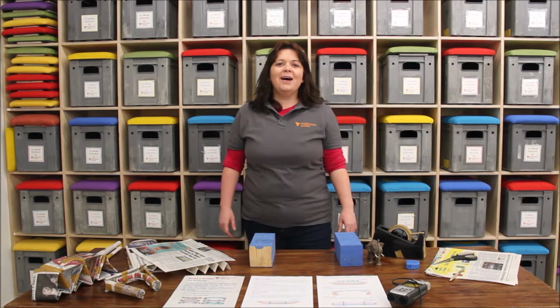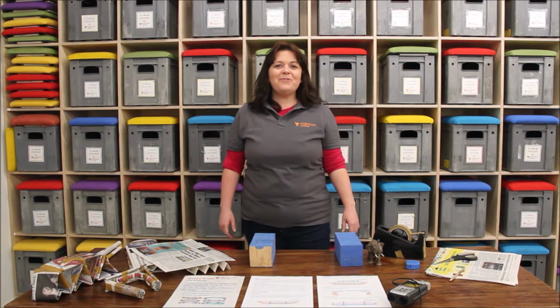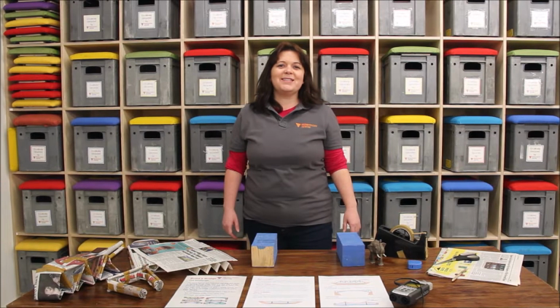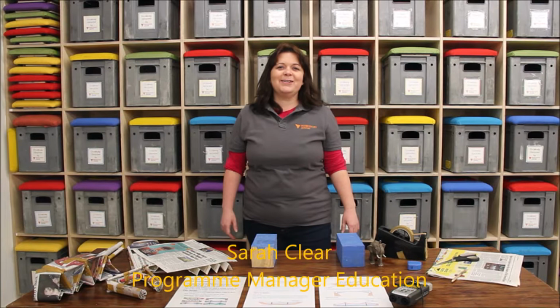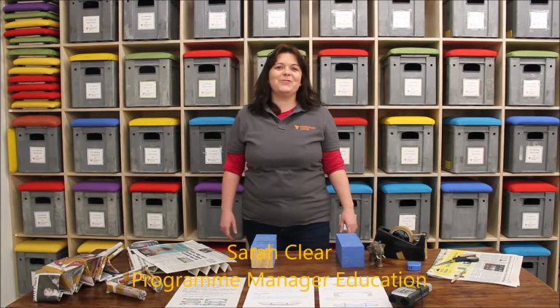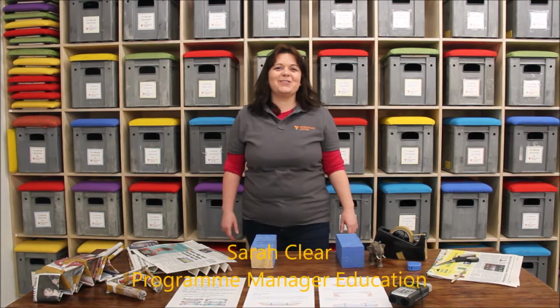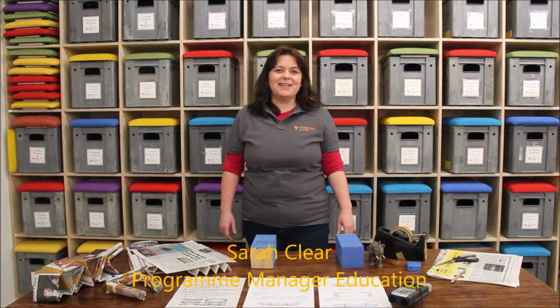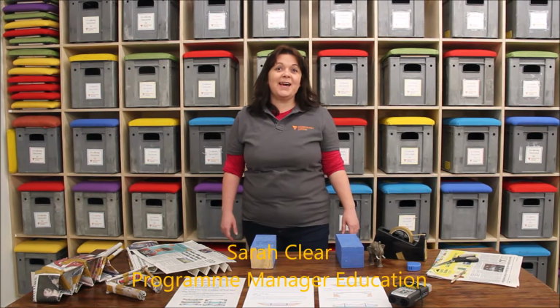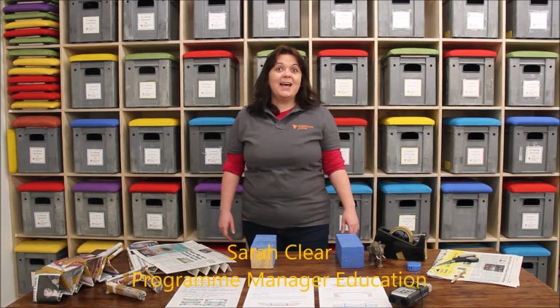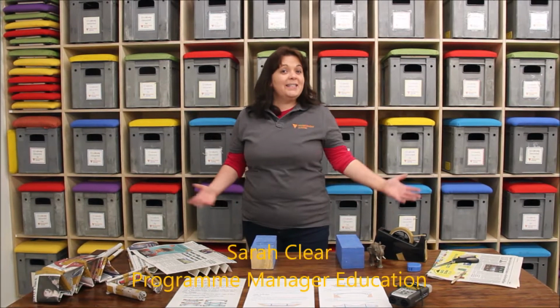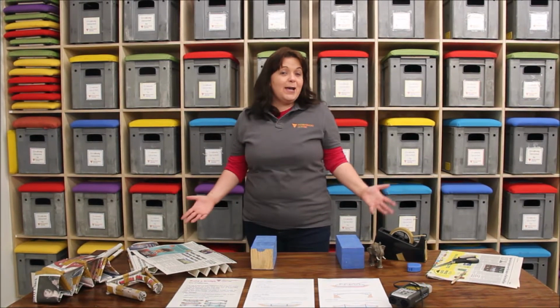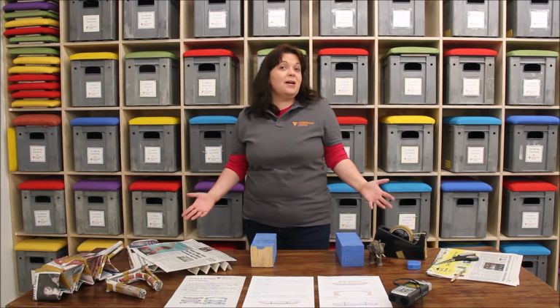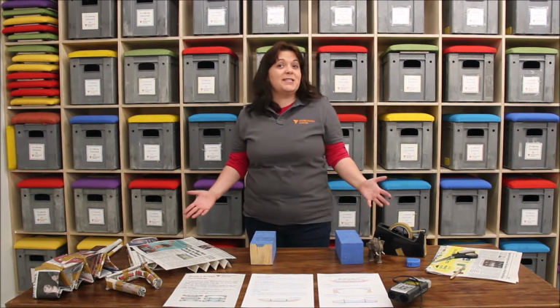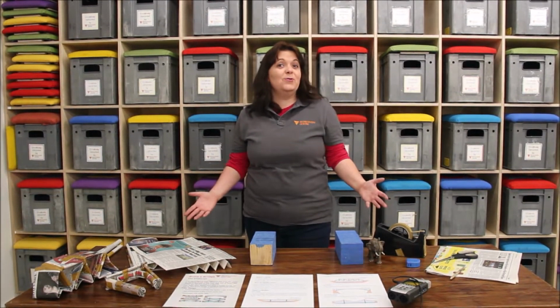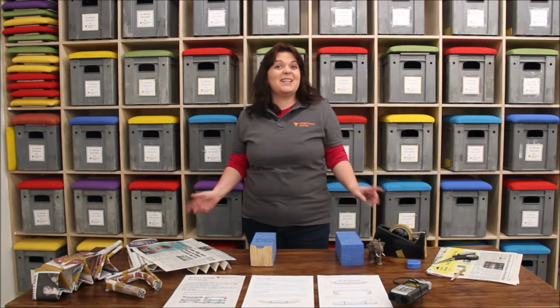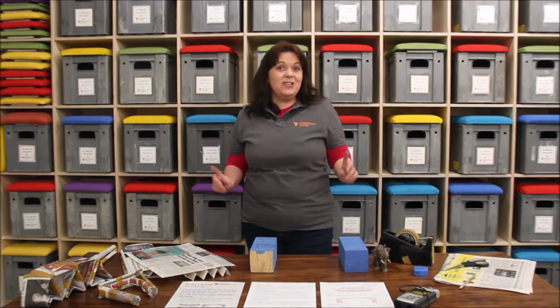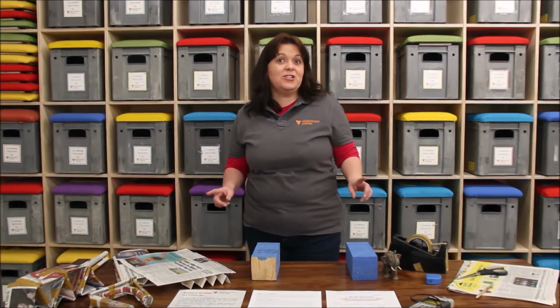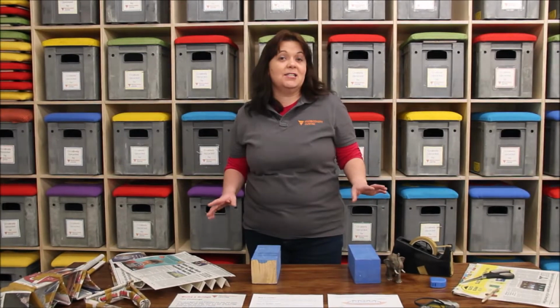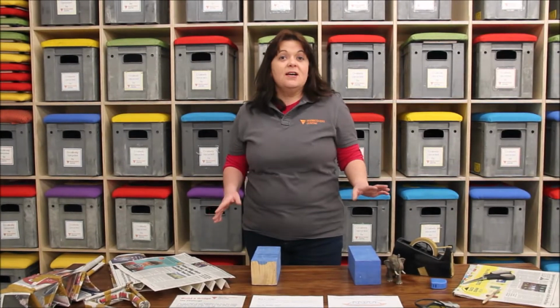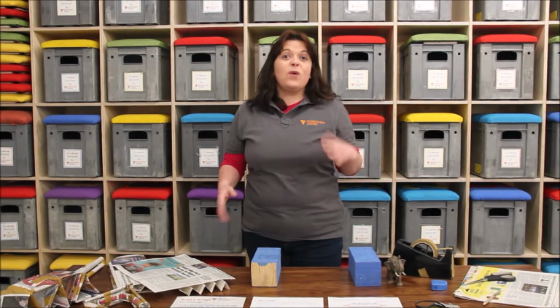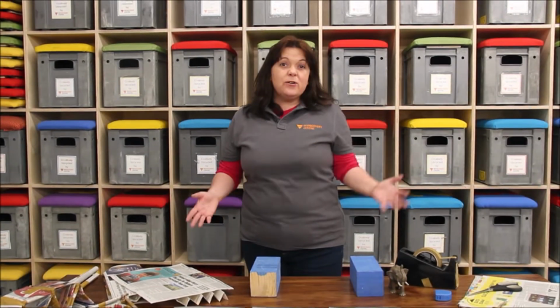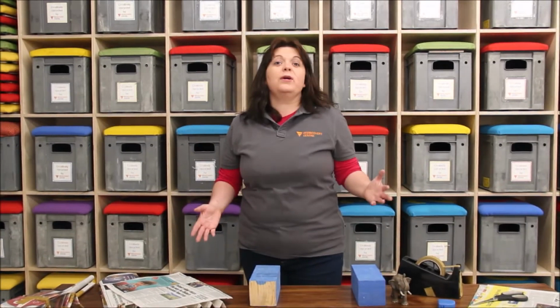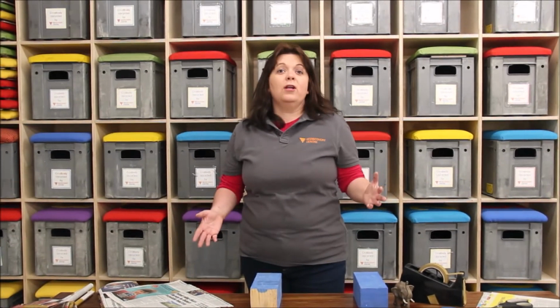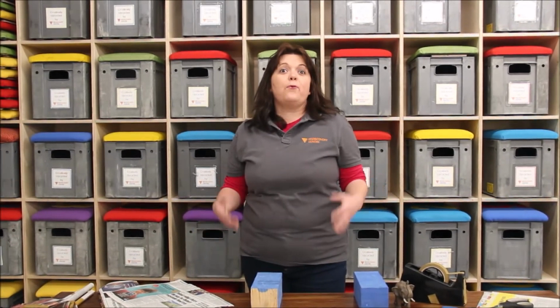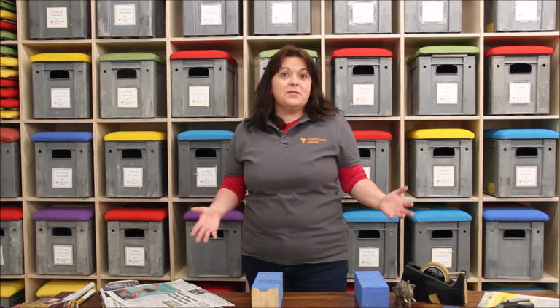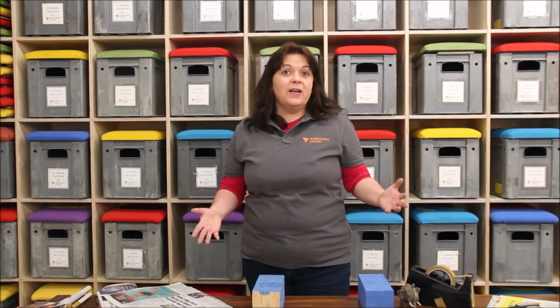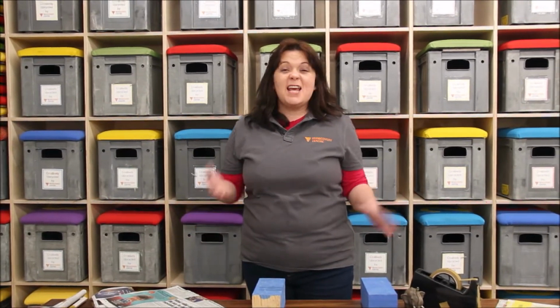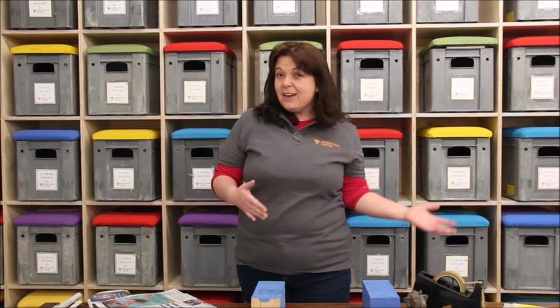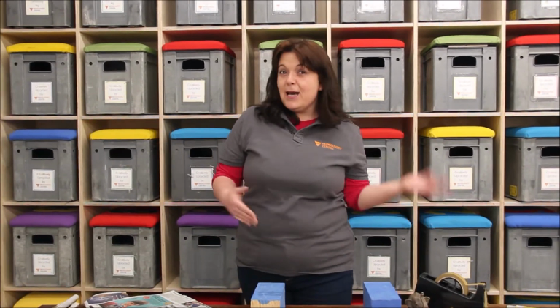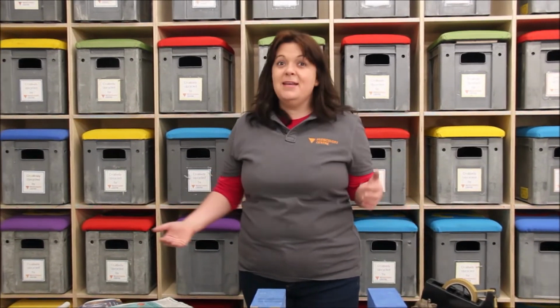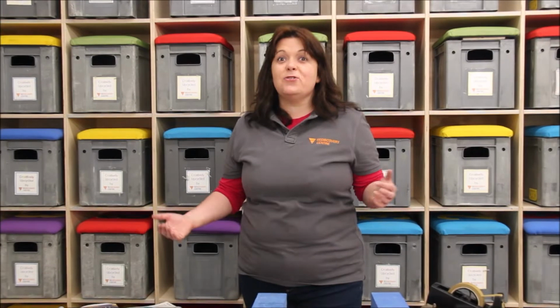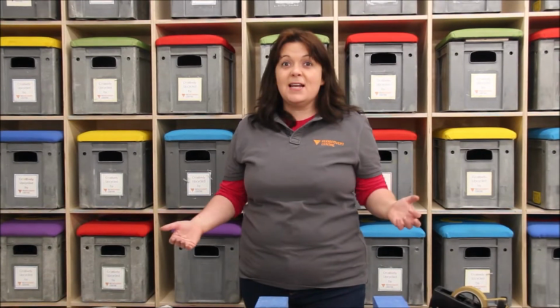Hi everyone, this is Sarah Clear from the Rediscovery Centre. Today I'm going to be setting you guys an engineering challenge. Engineering is really all about problem solving and taking an idea and making it a reality.